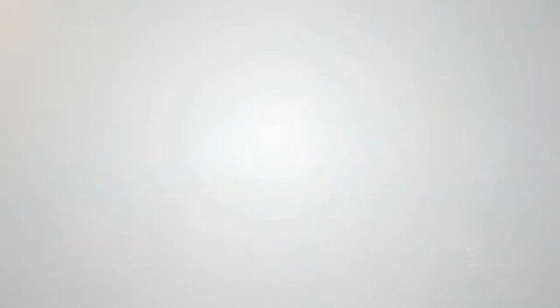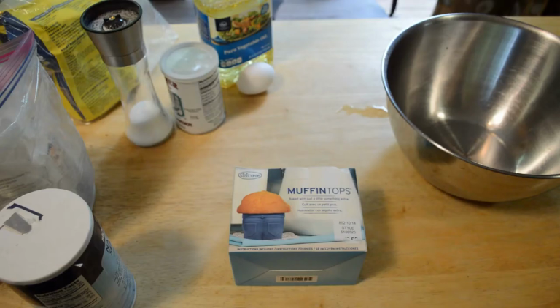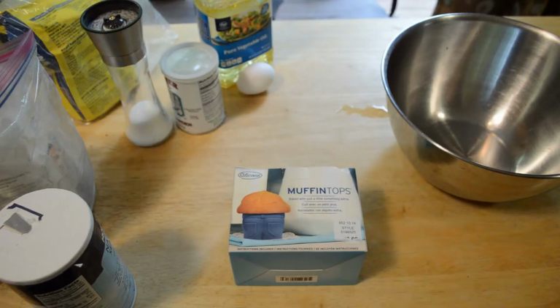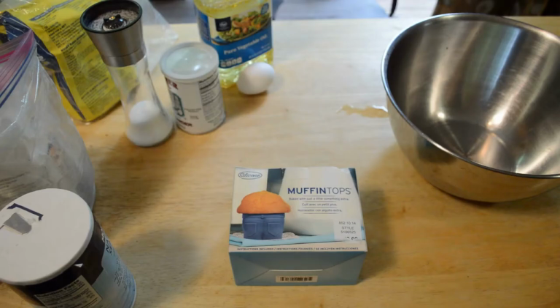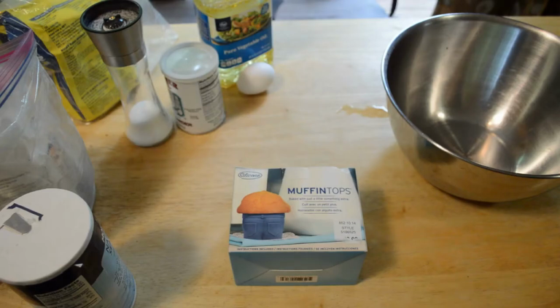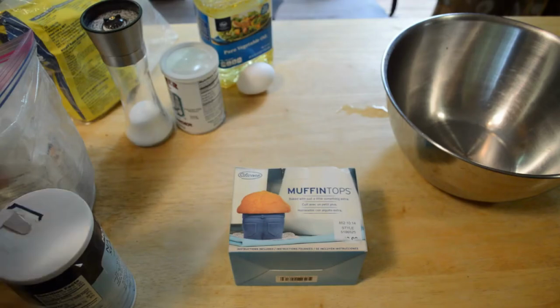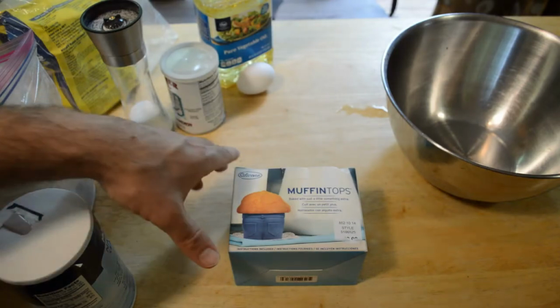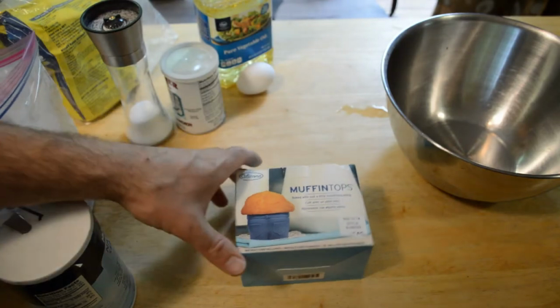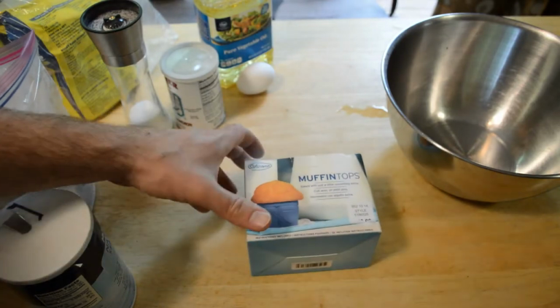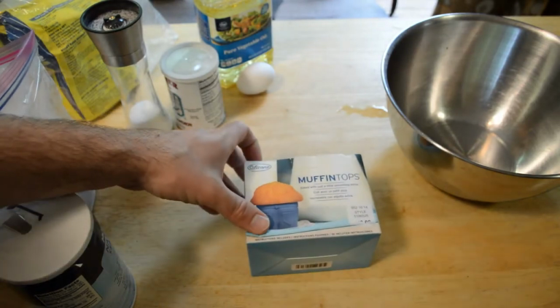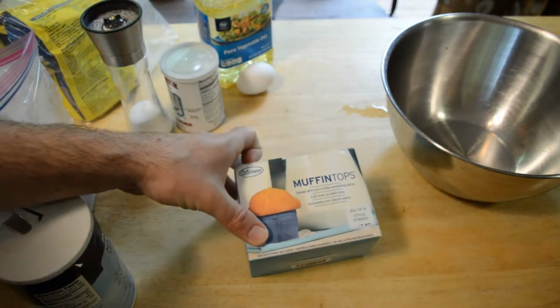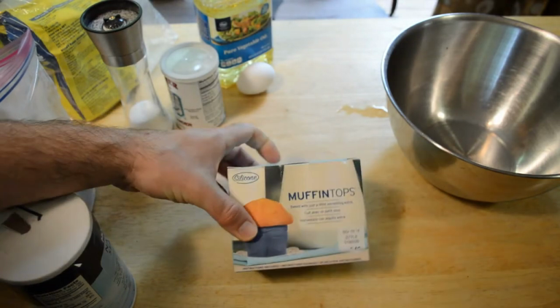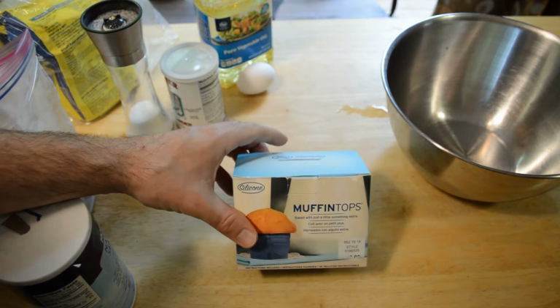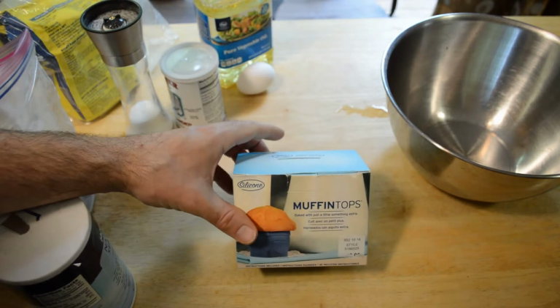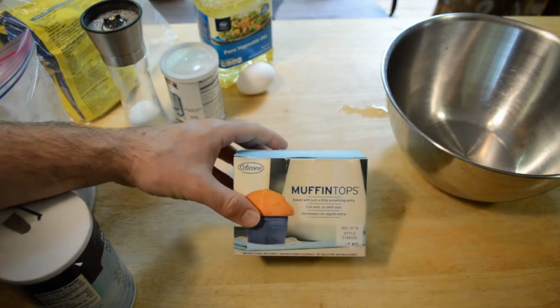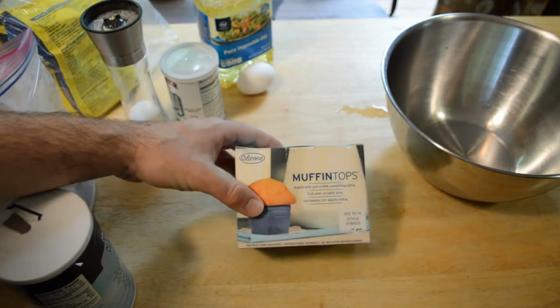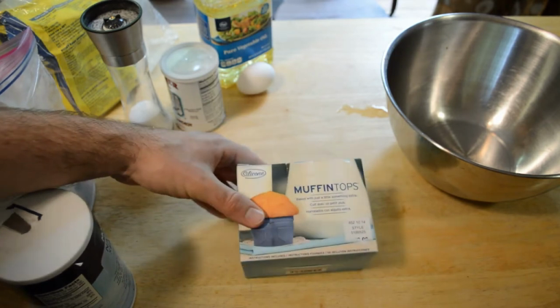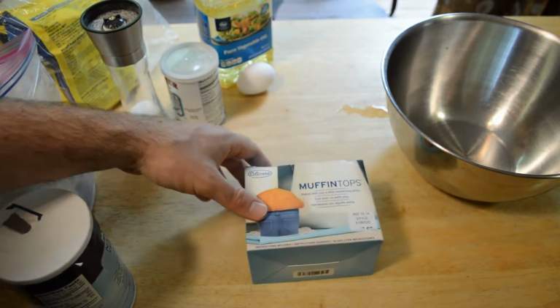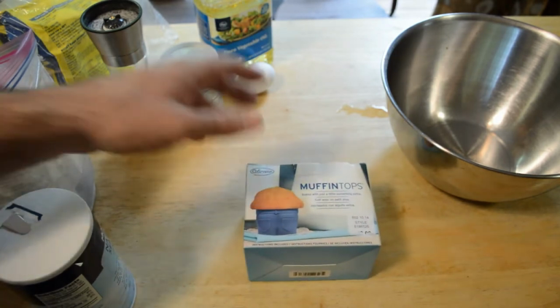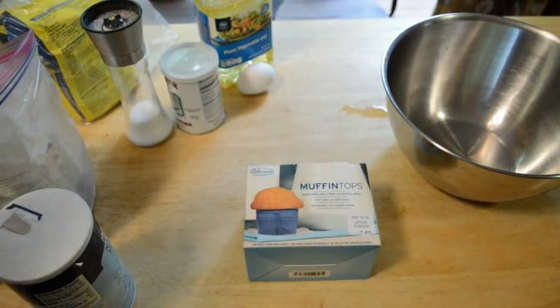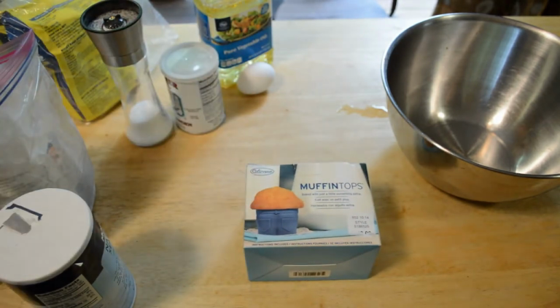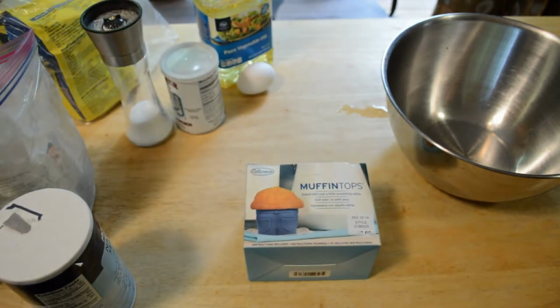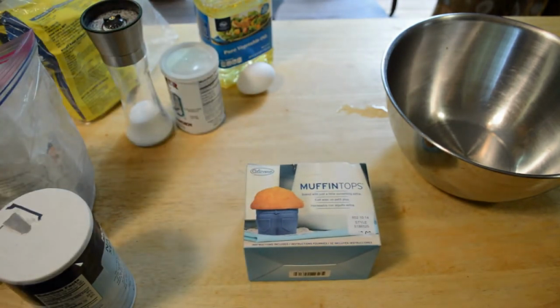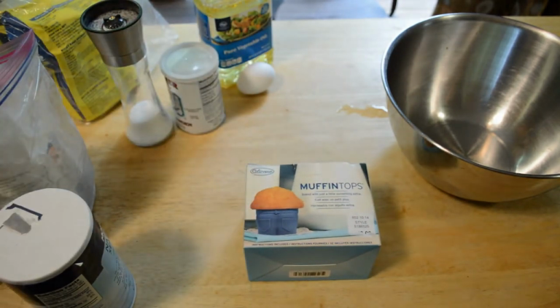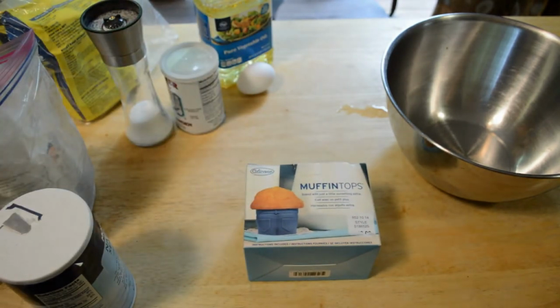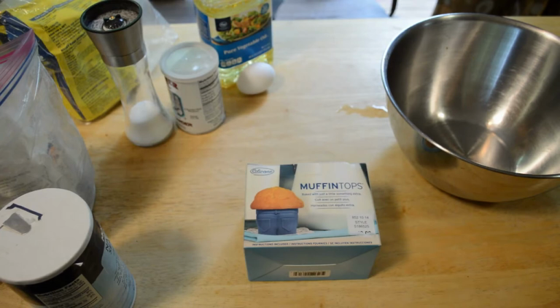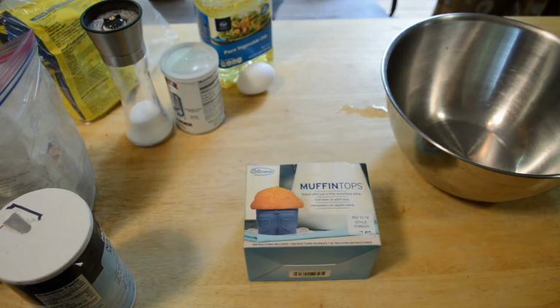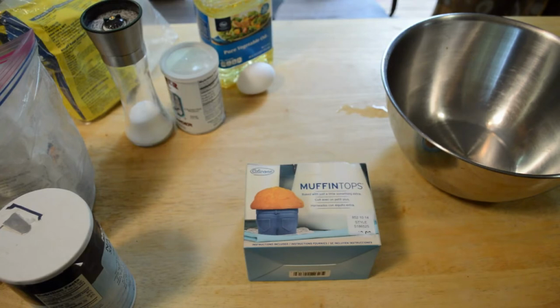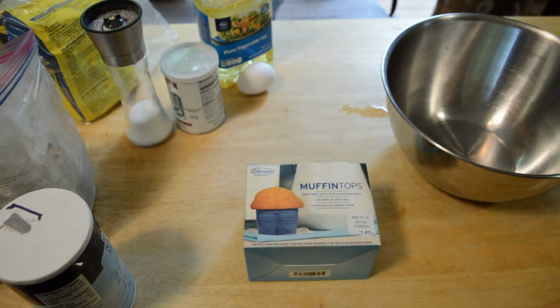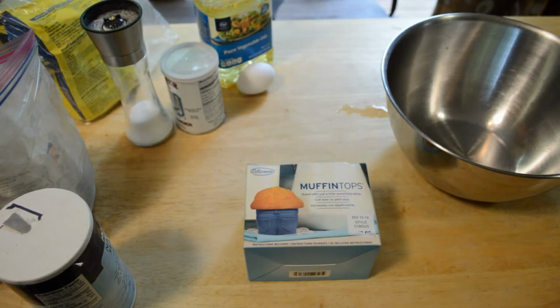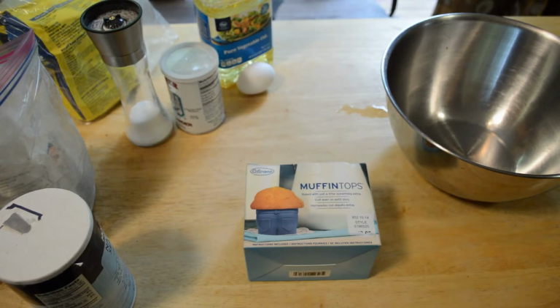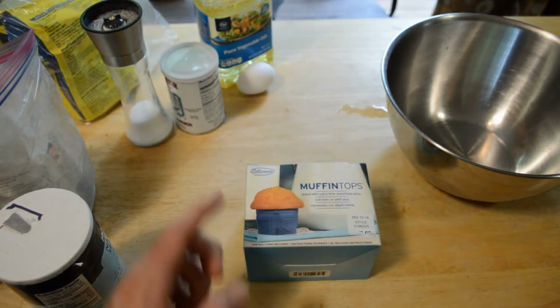Hey, what's going on everyone? Welcome to the Nine Miles review of the Fred and Friends Muffin Tops. If you haven't seen my channel, I review a lot of Fred and Friends products because they're so interesting. This is one of them.